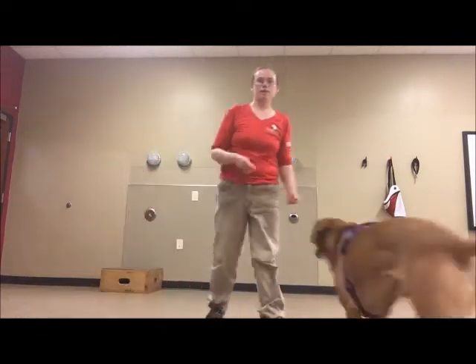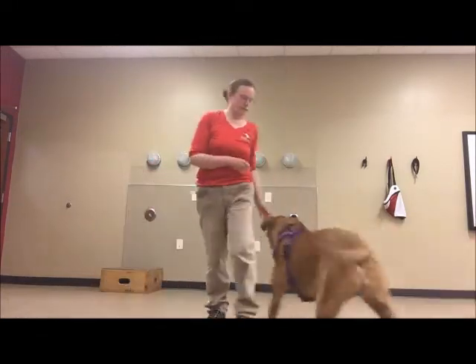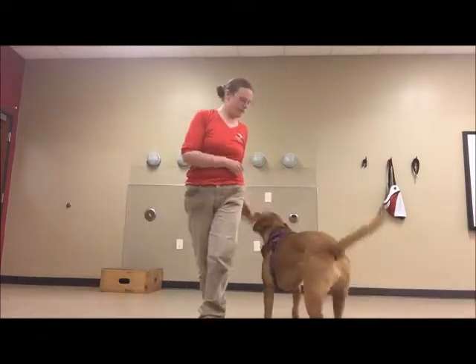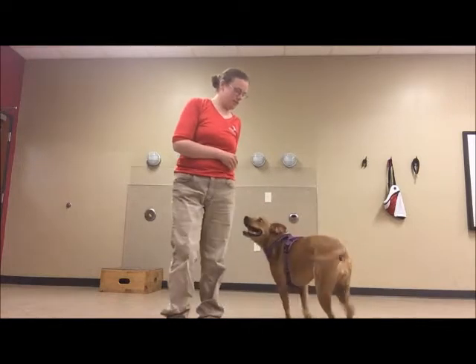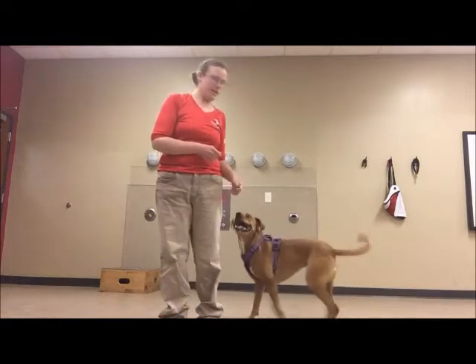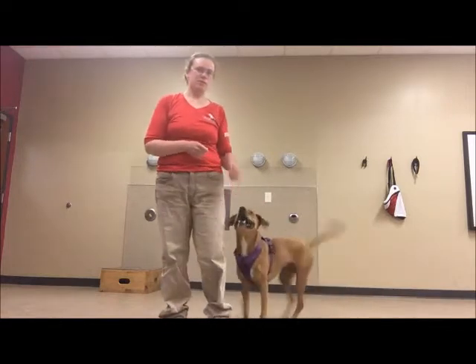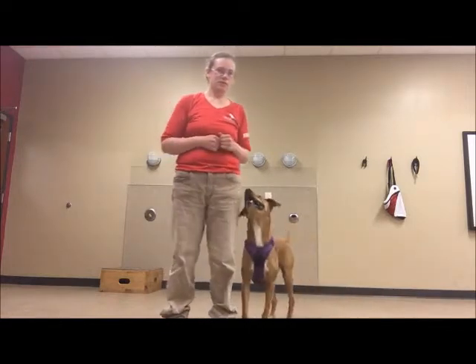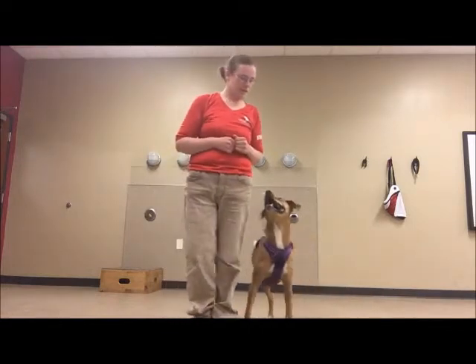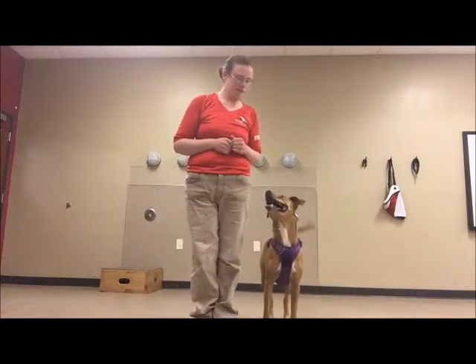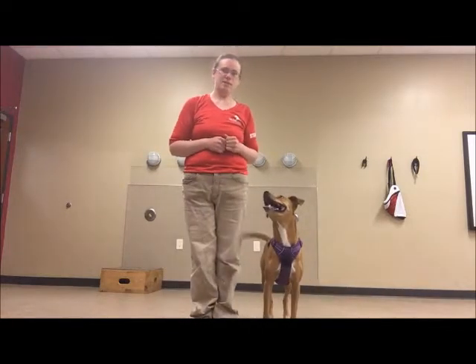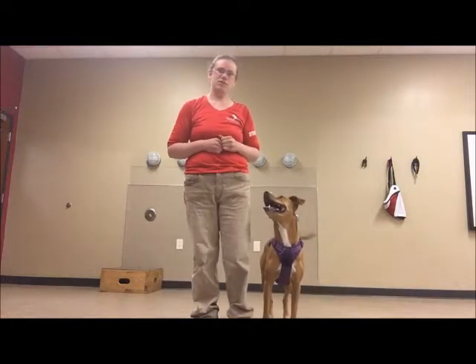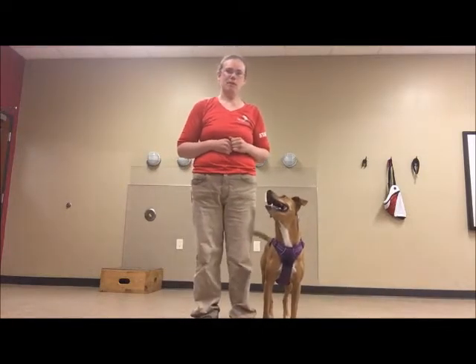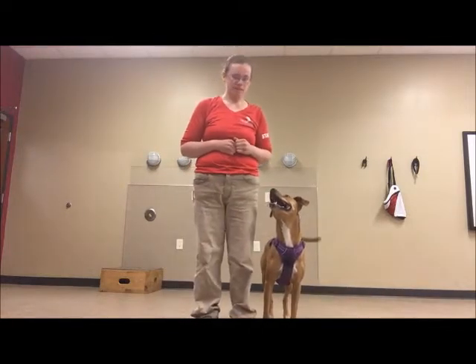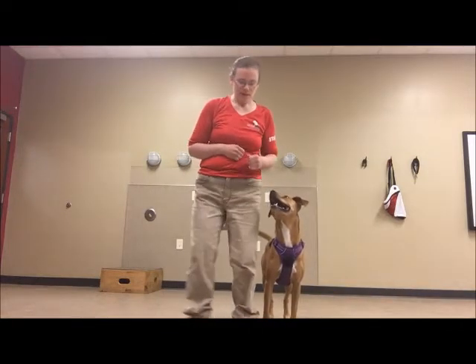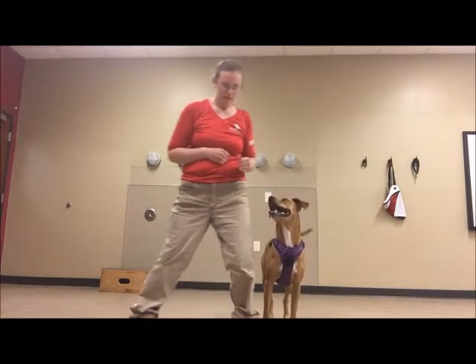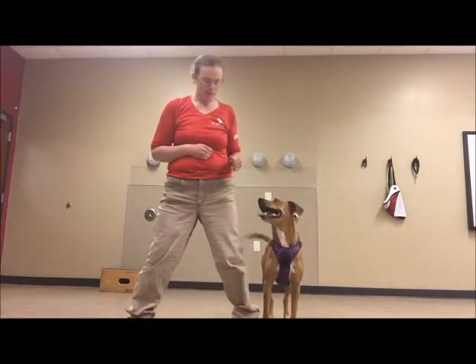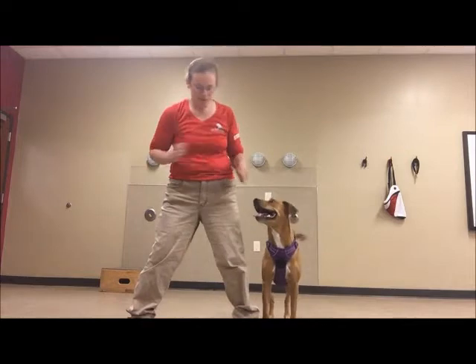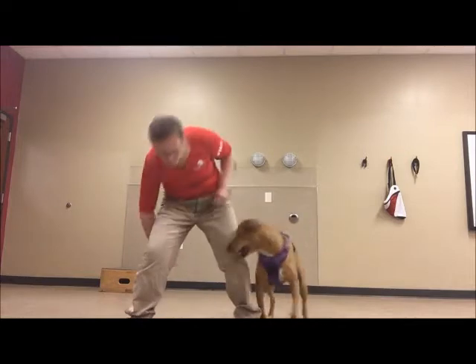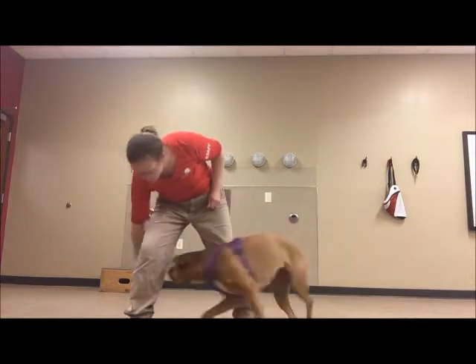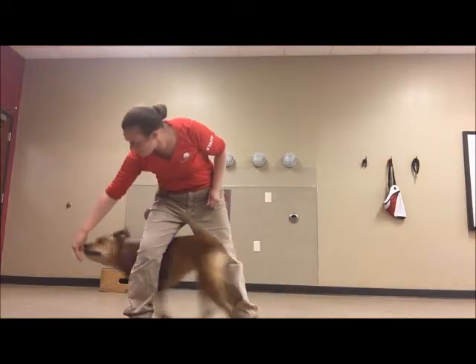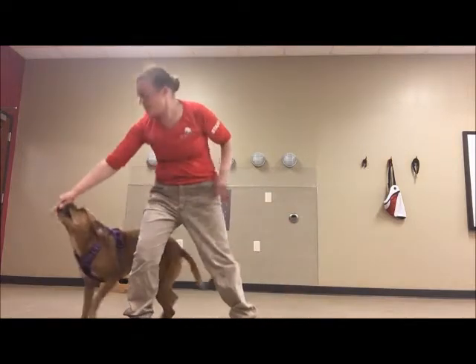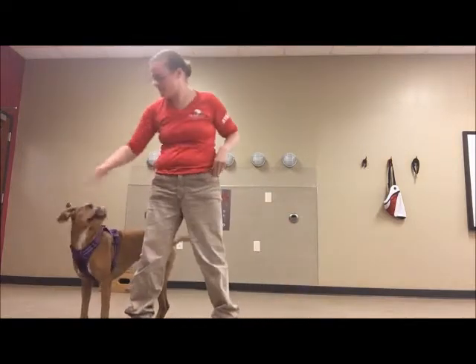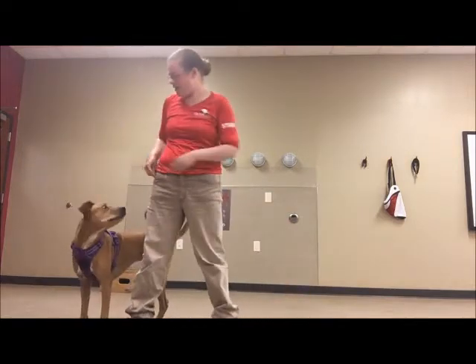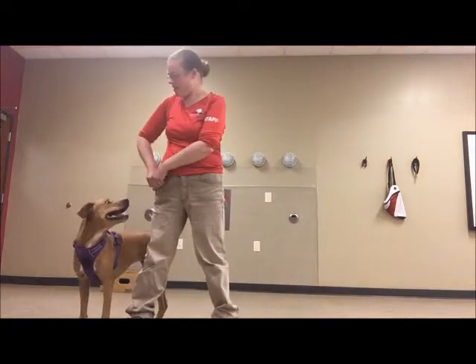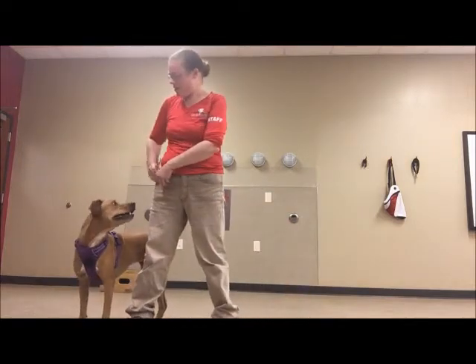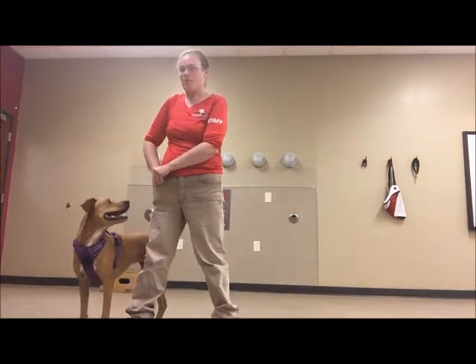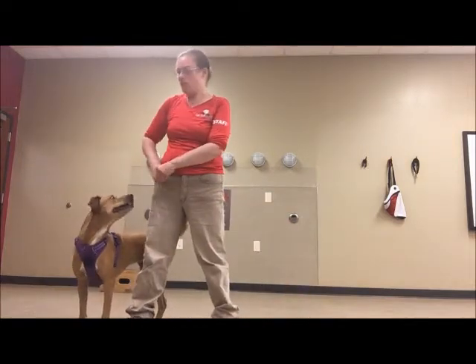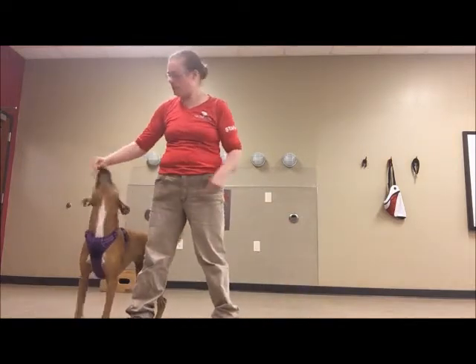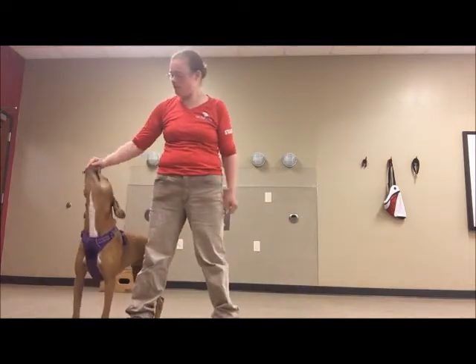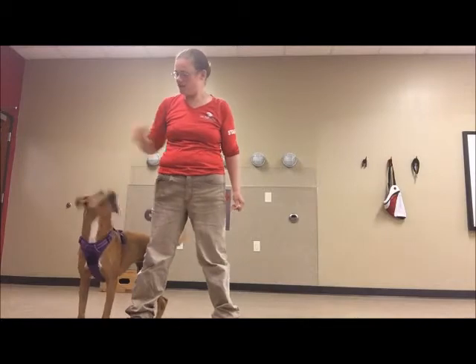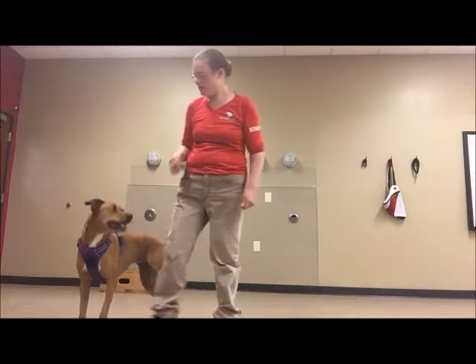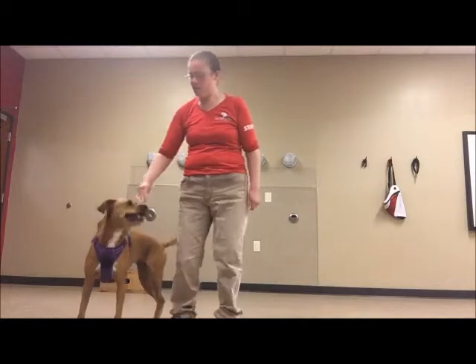Now what I'm going to do is have no treats in my hands — treats are in my pocket. And then I'm going to do the same thing. Yes!